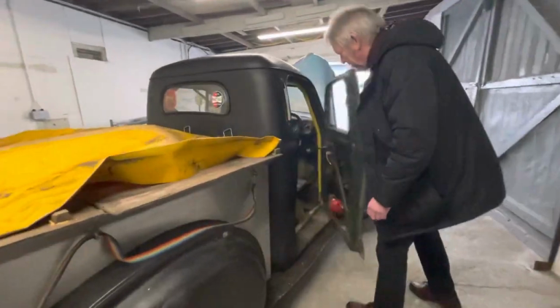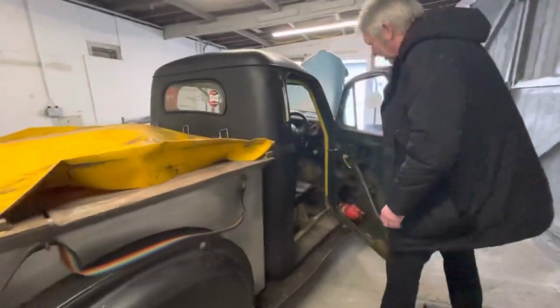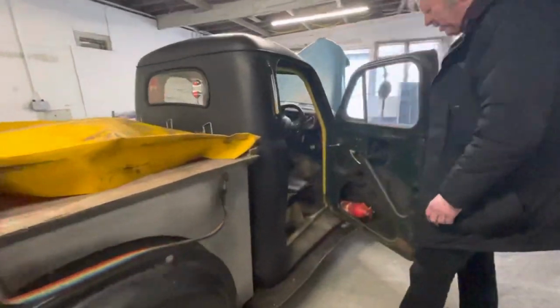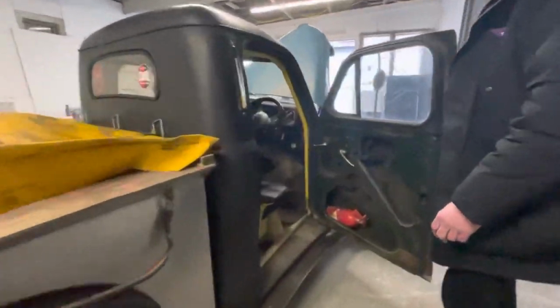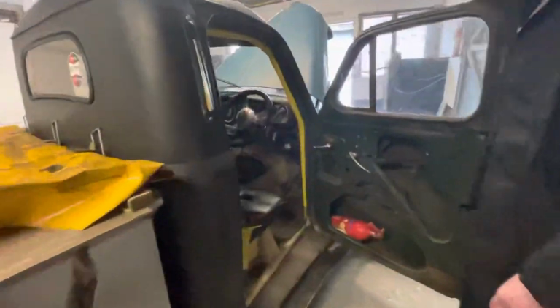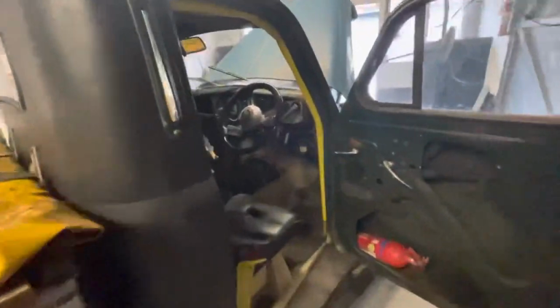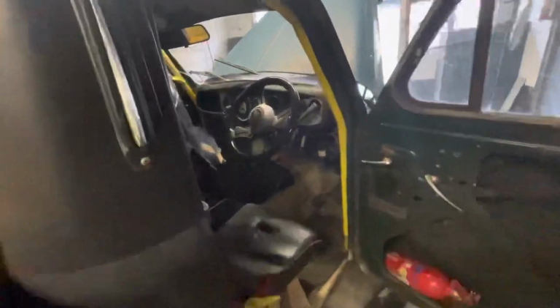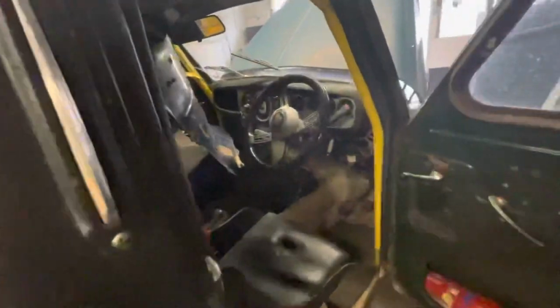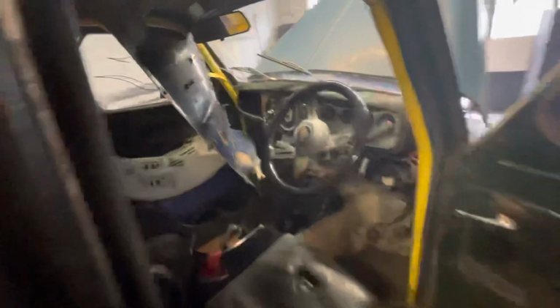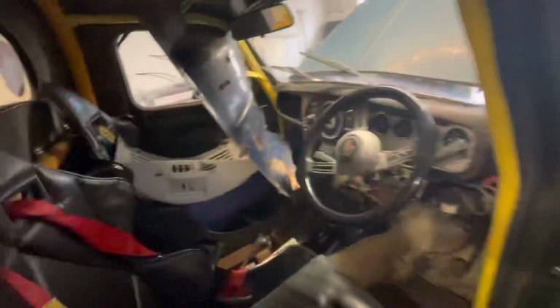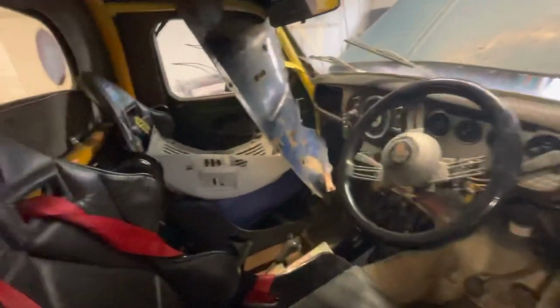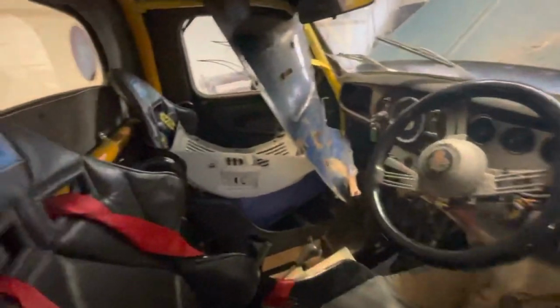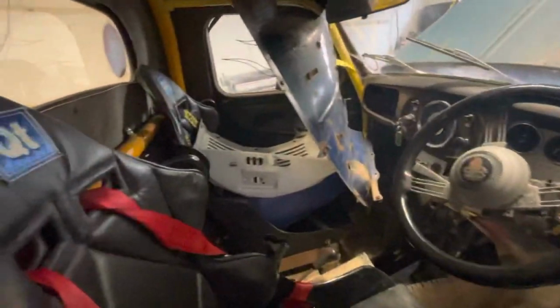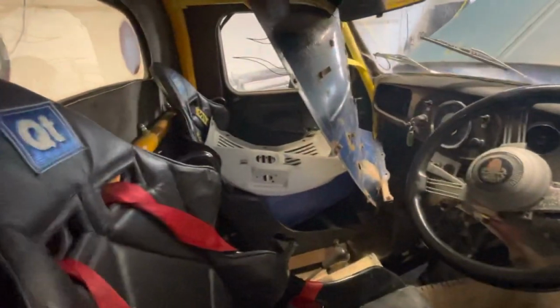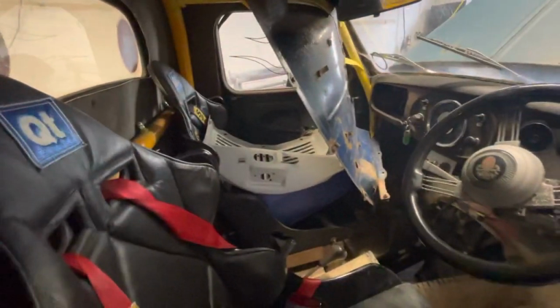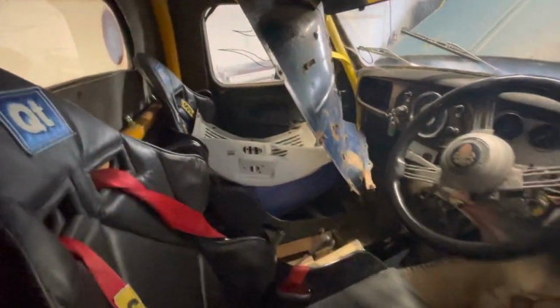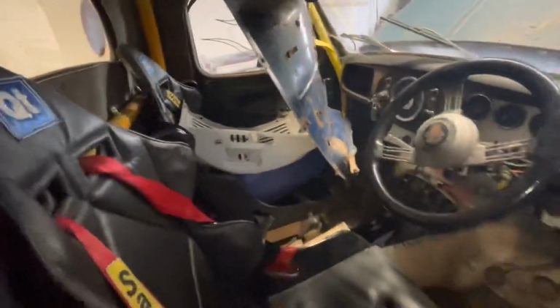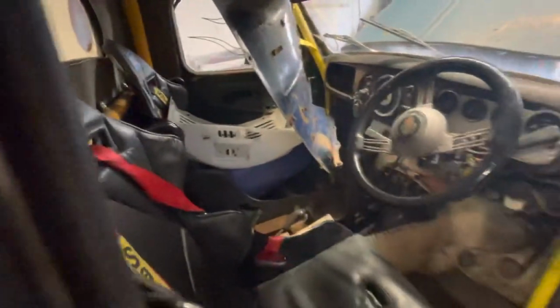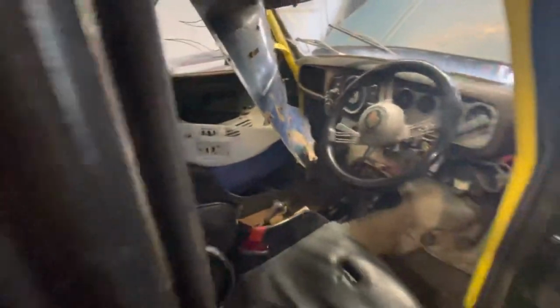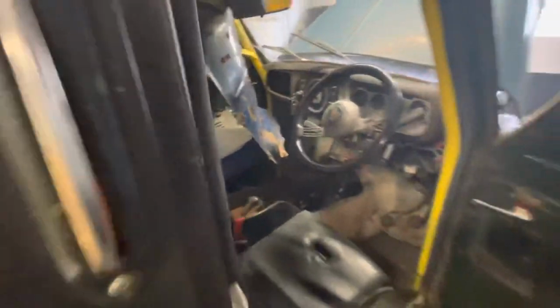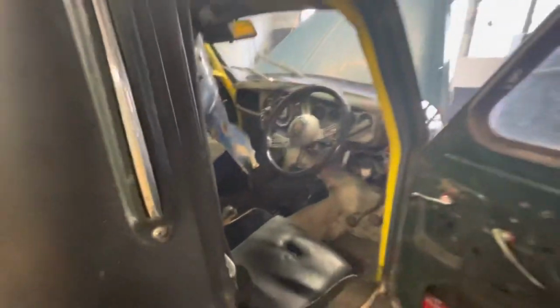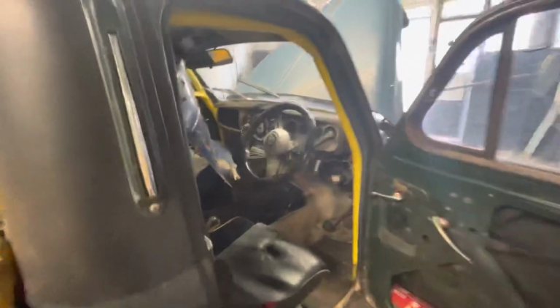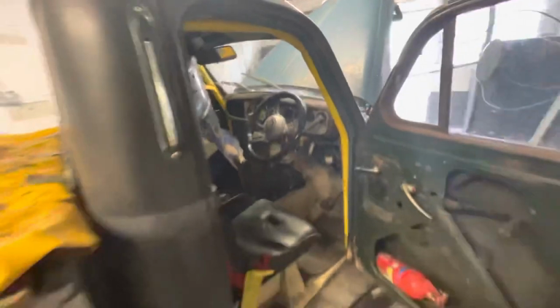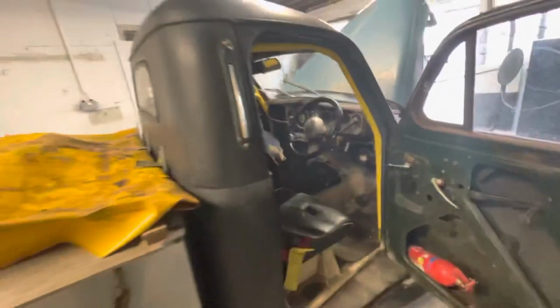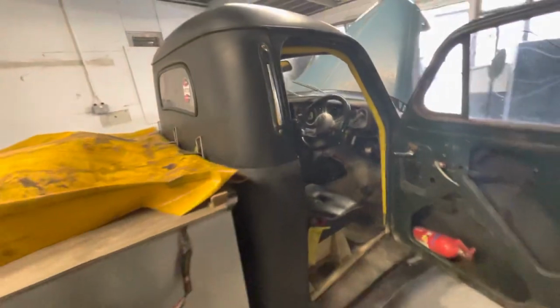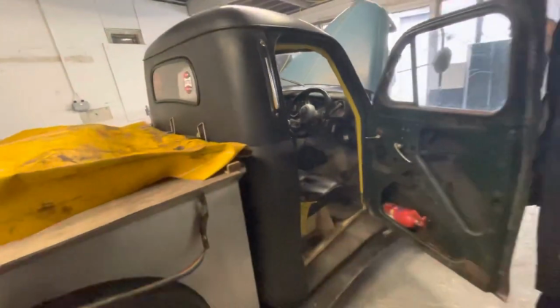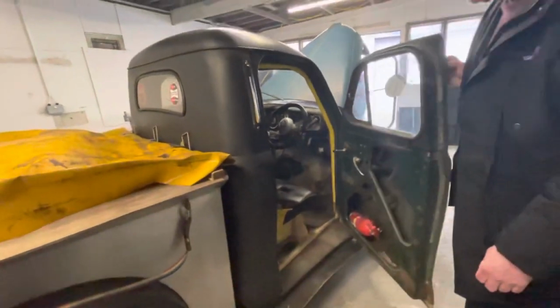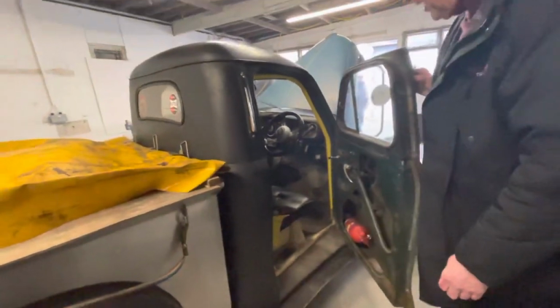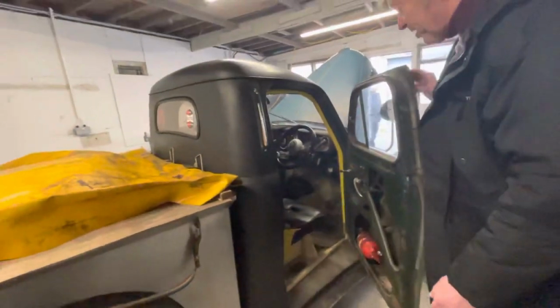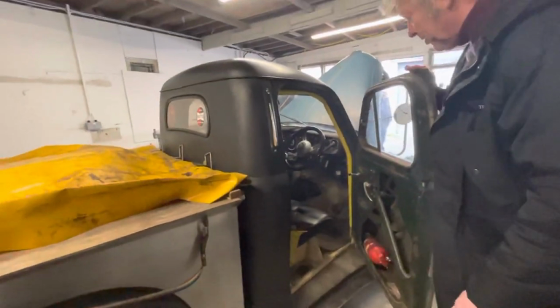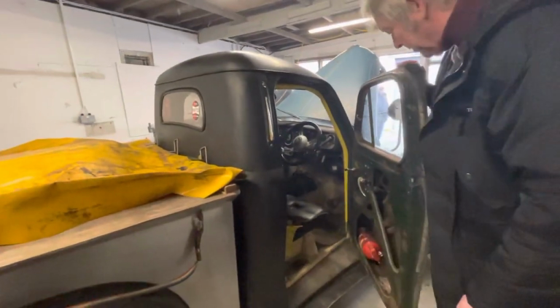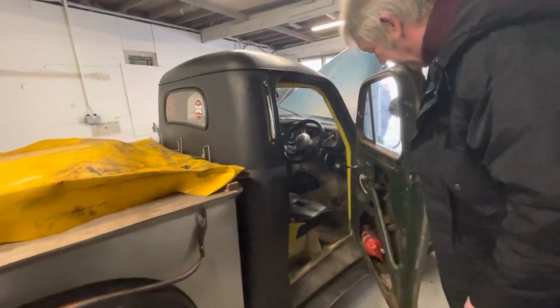Have a look inside — it's got the wrong seats, it's just a rat rod interior. But if you had to go and buy a pickup you'd spend more than that on the pickup alone, let alone putting the V8 in there. You could always put it back to standard if you wanted.